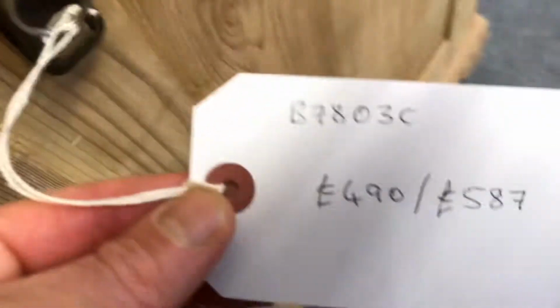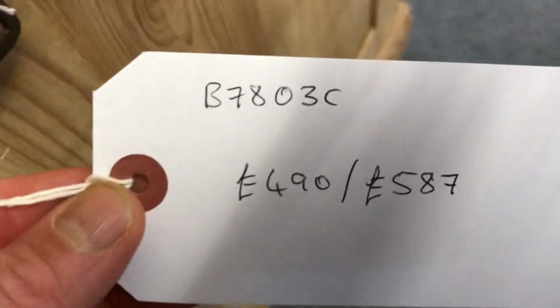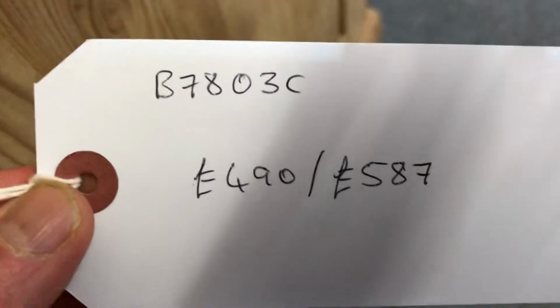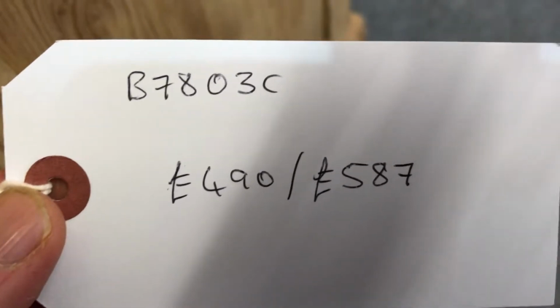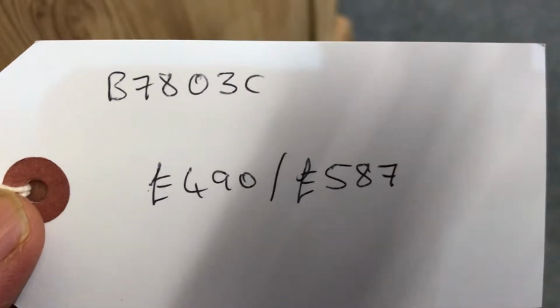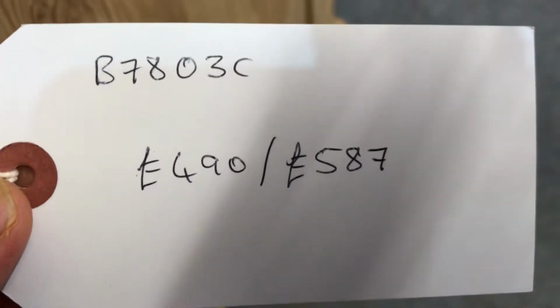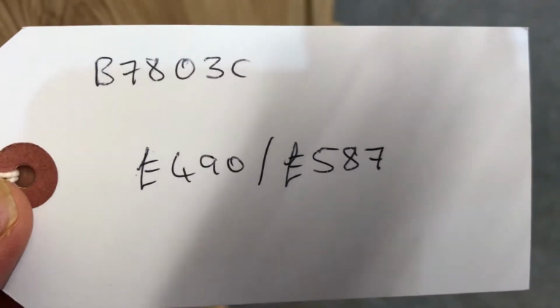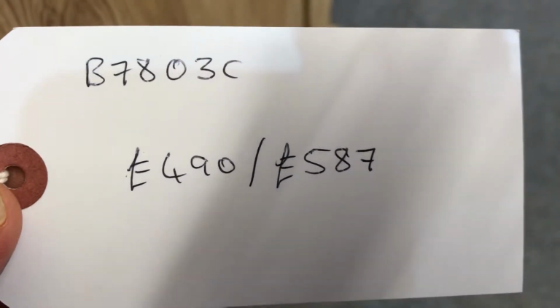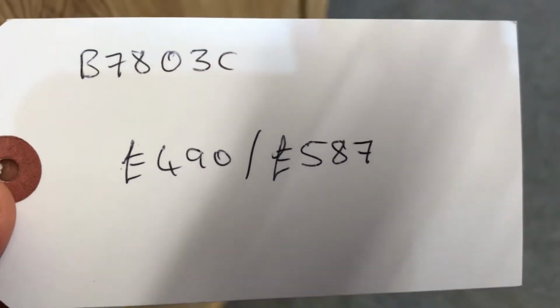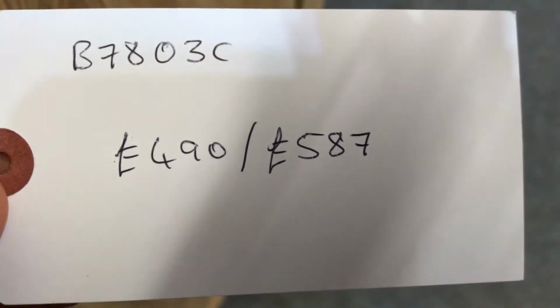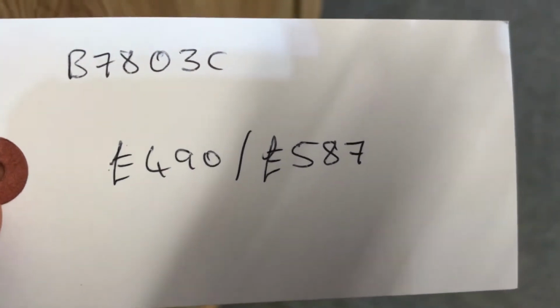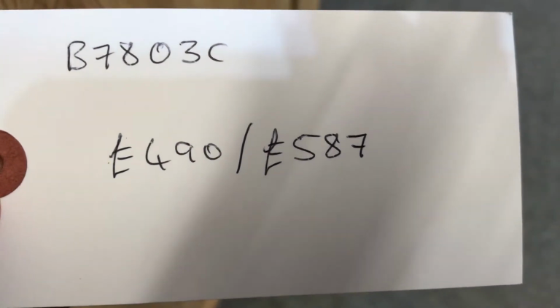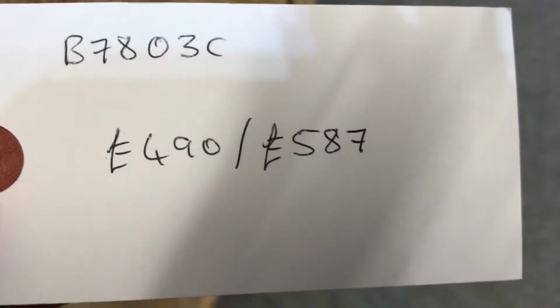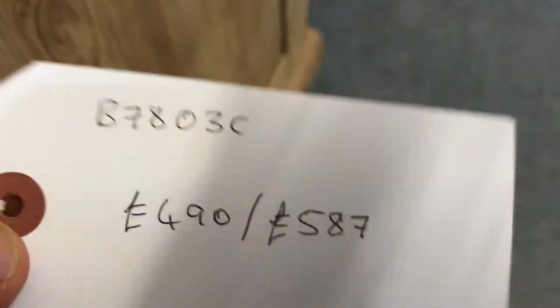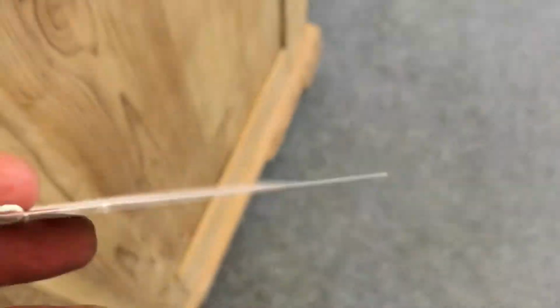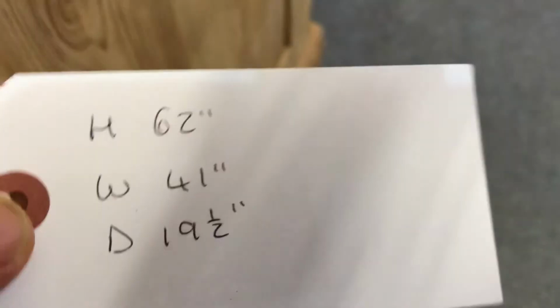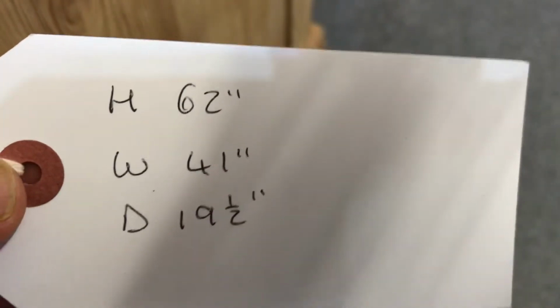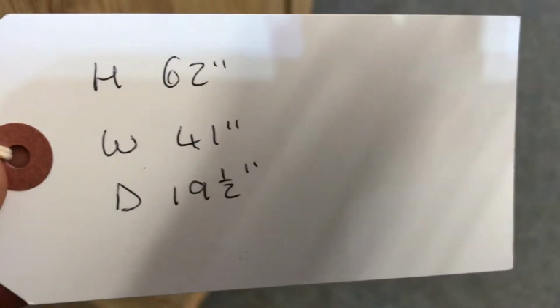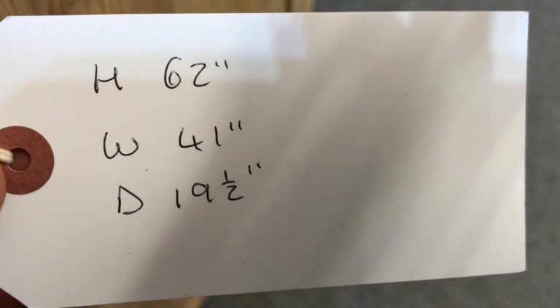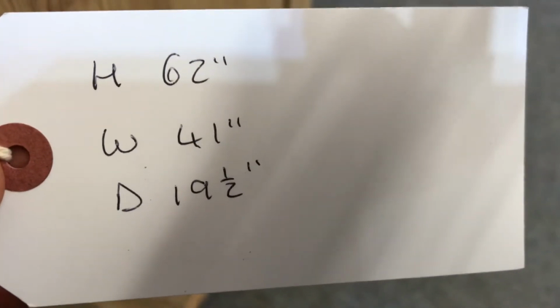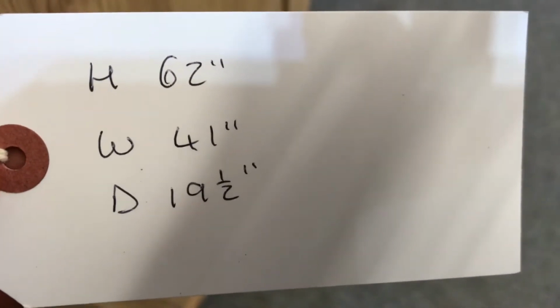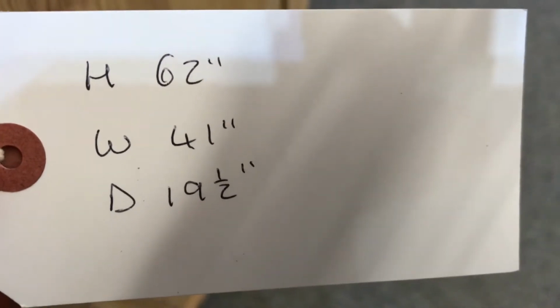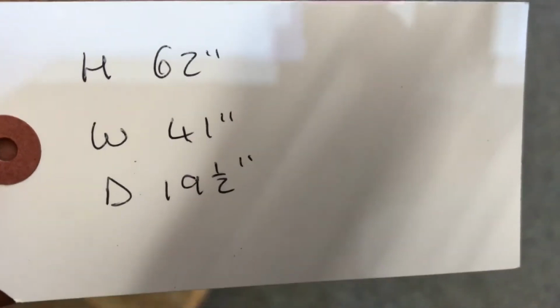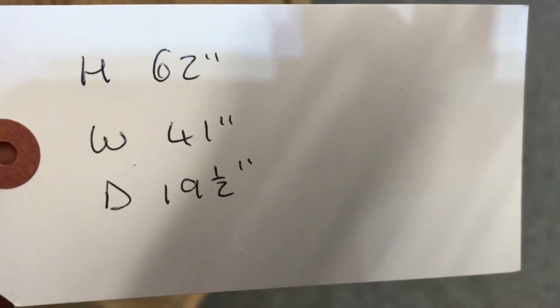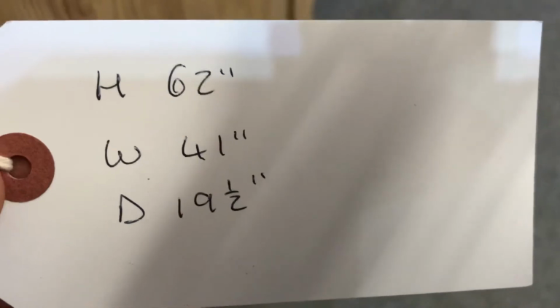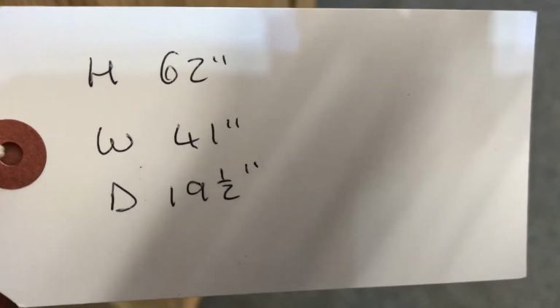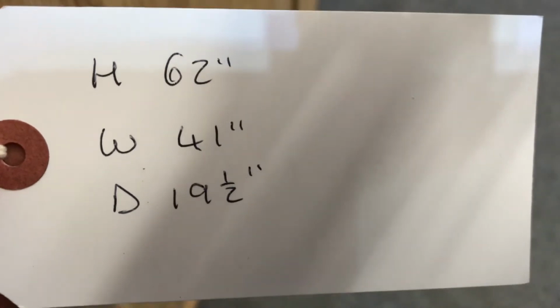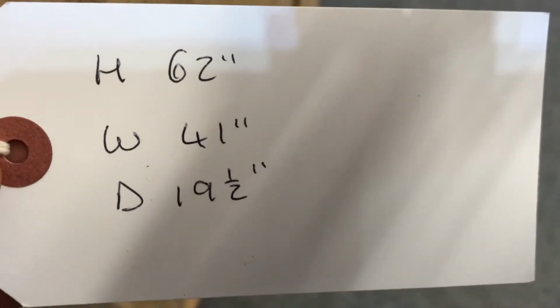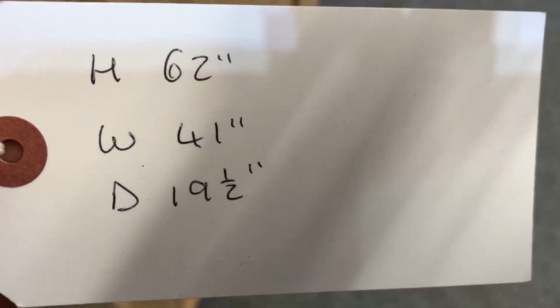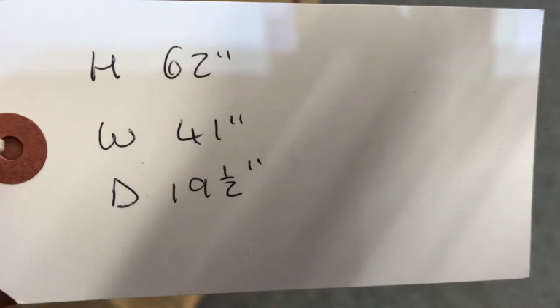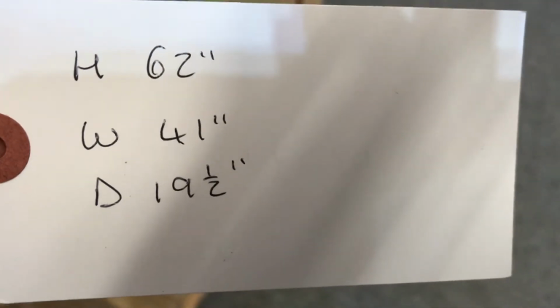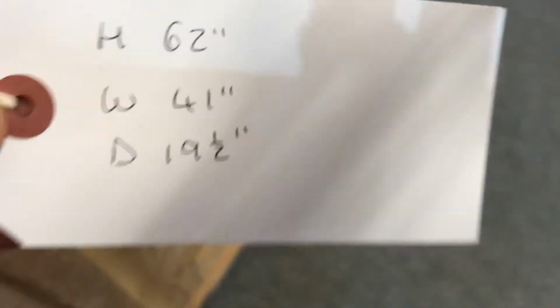The code number is B7803C, the price is £490 as it is, or £587 if you'd like it waxed. The height is 62 inches, the width at the widest point is 41 inches, and the depth at the deepest point is 19 and a half inches.